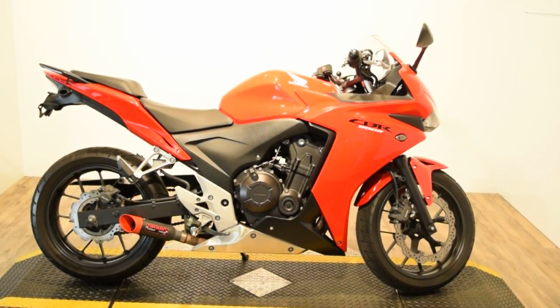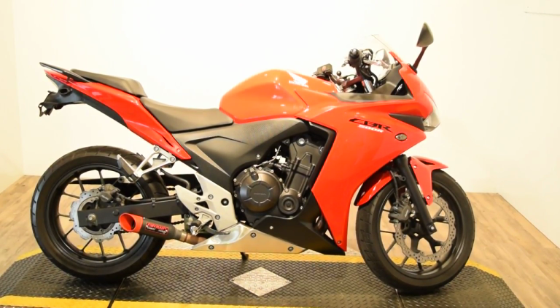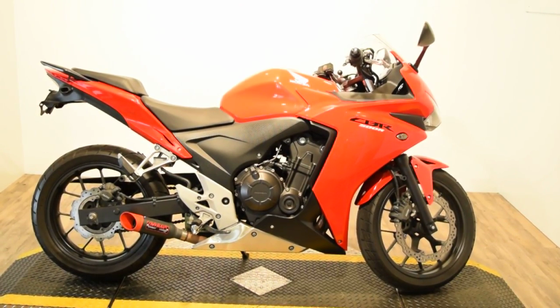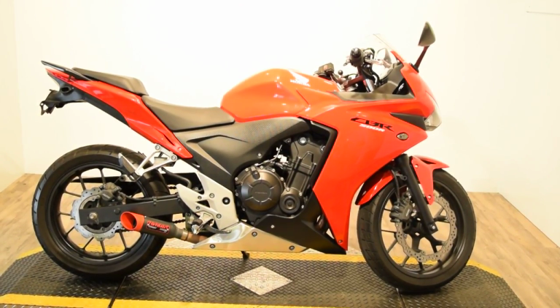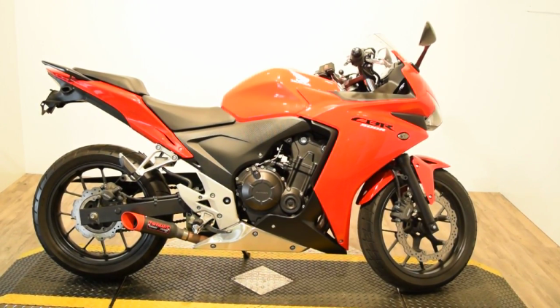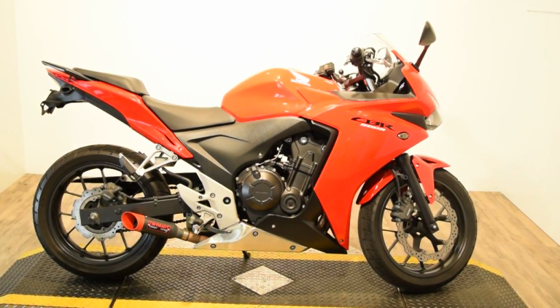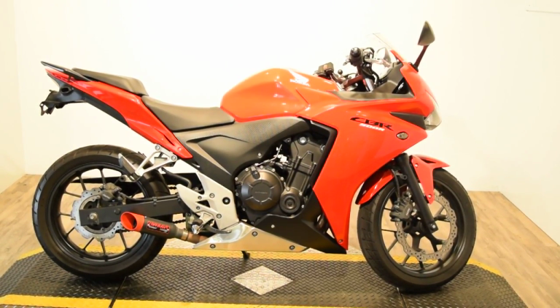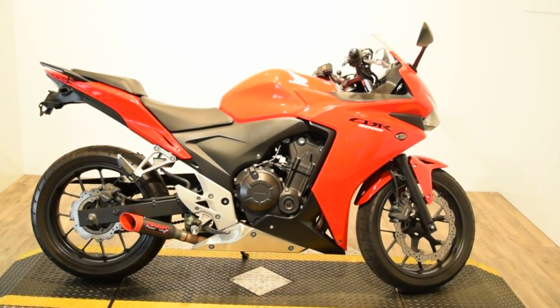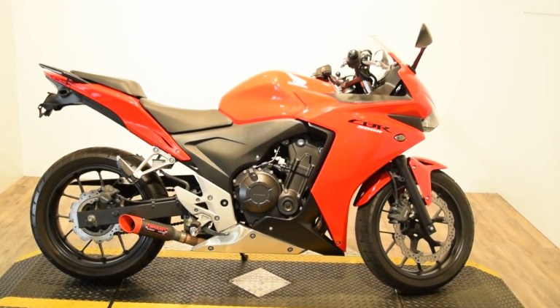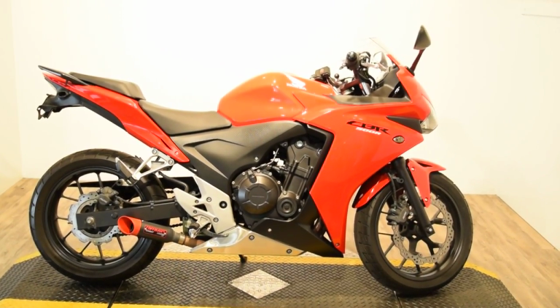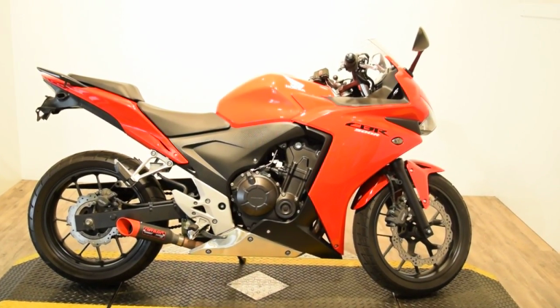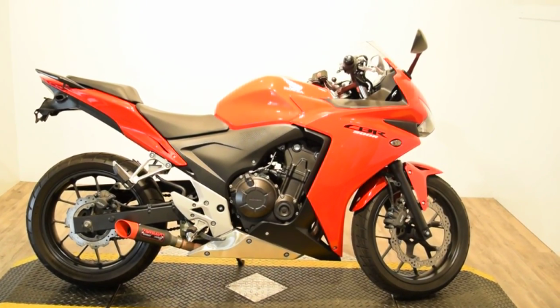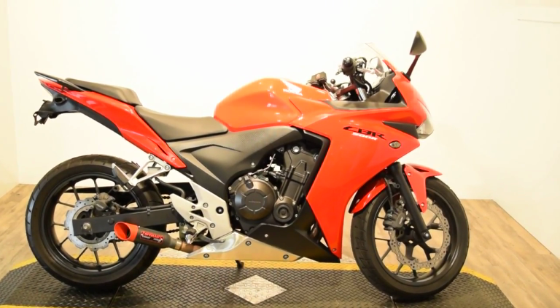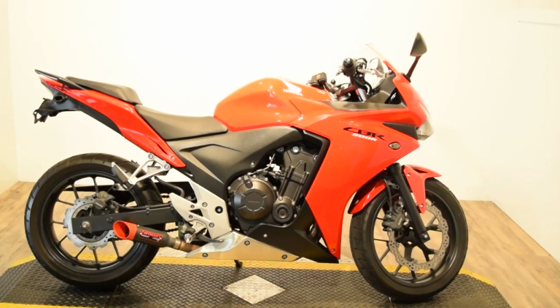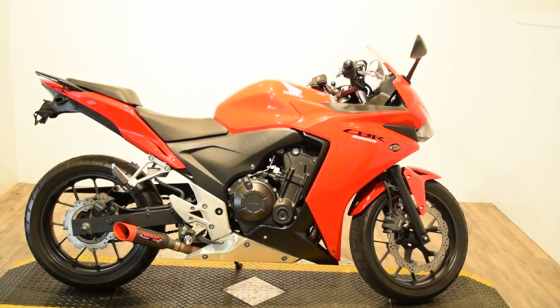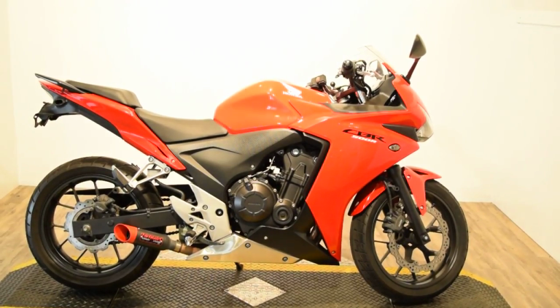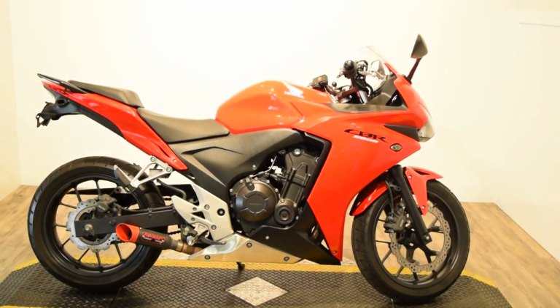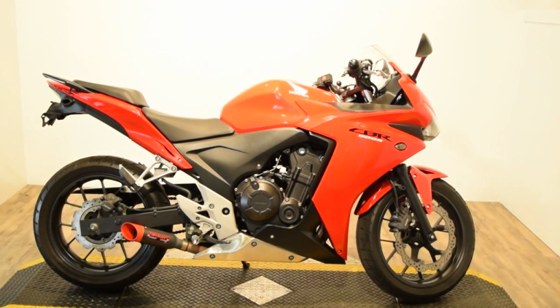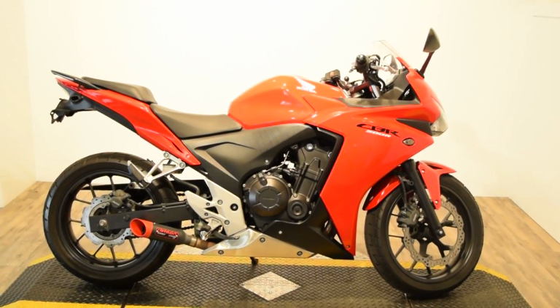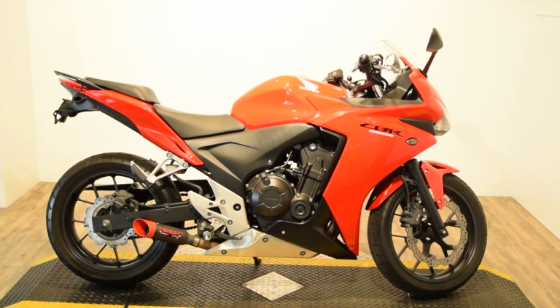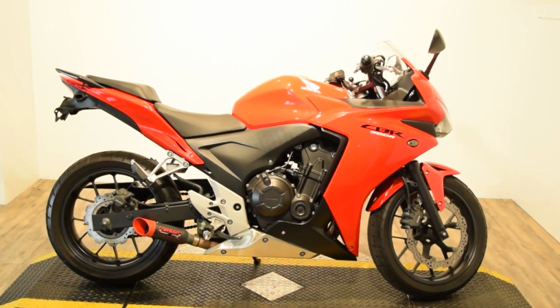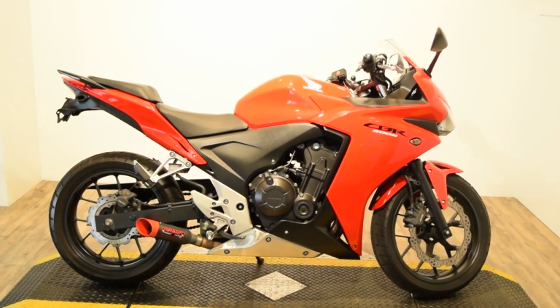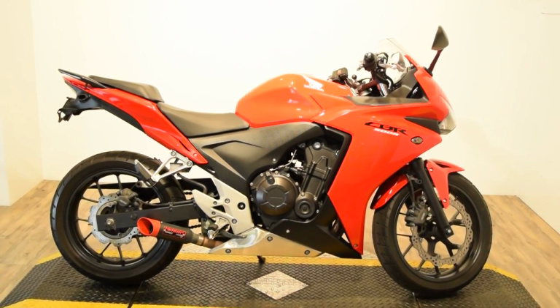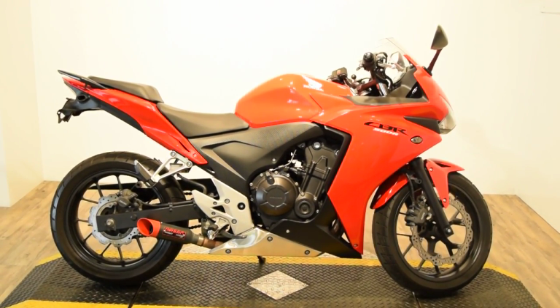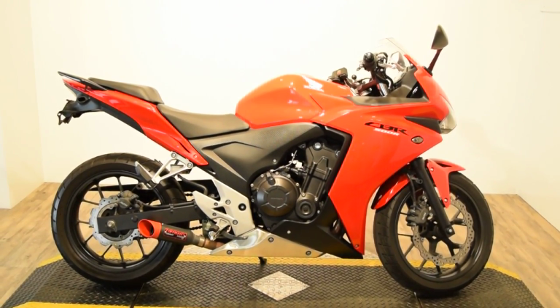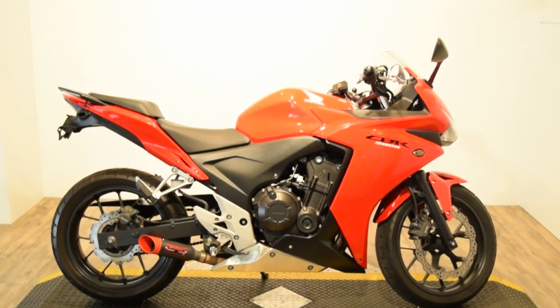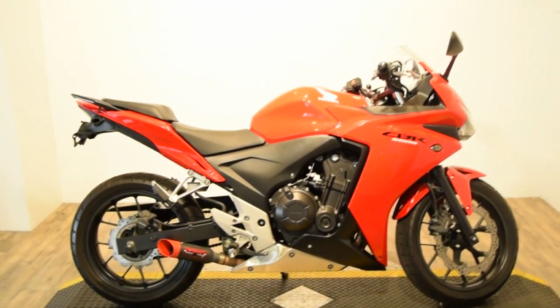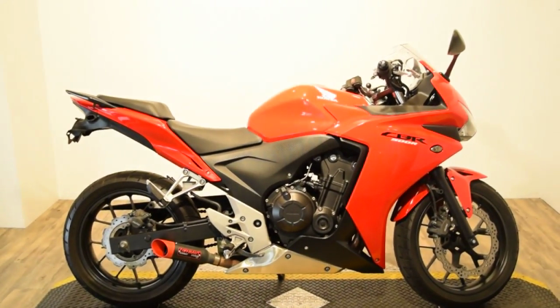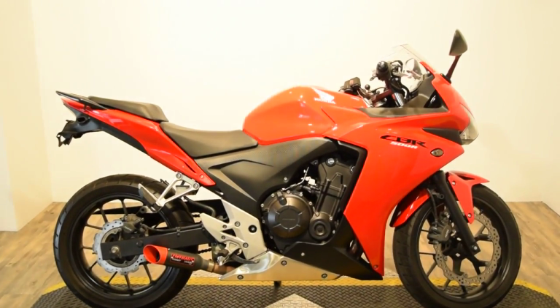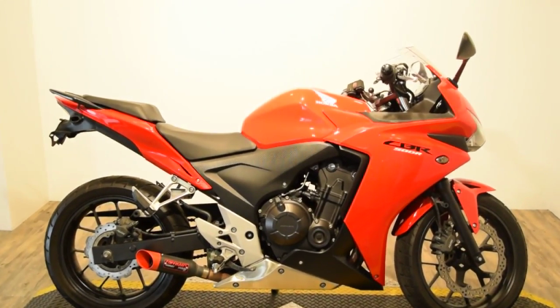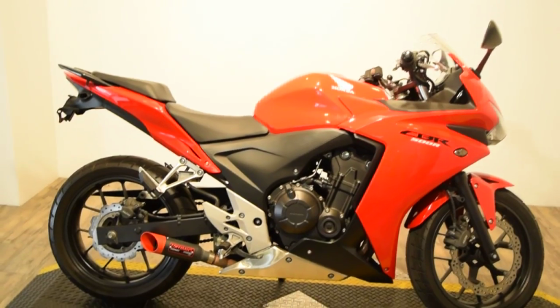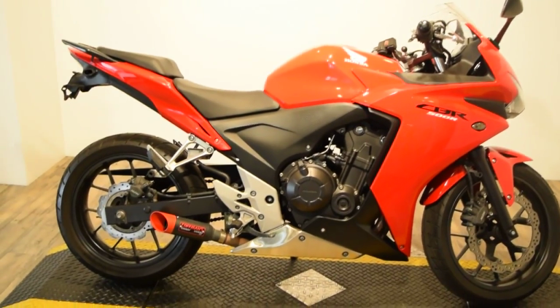Monster Power Sports is offering this 2013 Honda CBR500R. This bike has a few extras on it — it's got a Kauffman slip-on muffler.